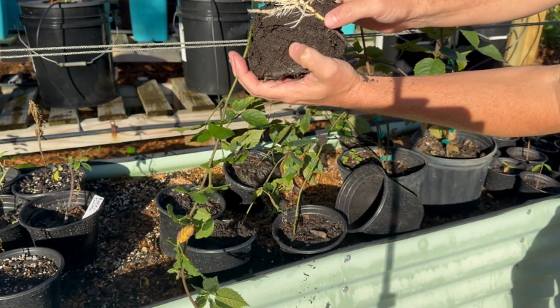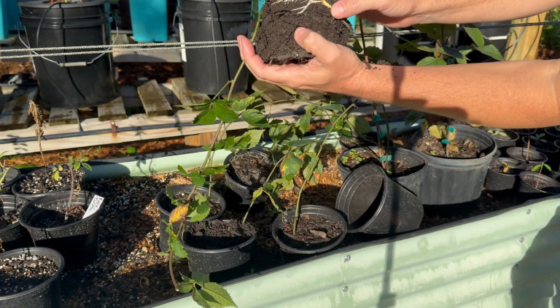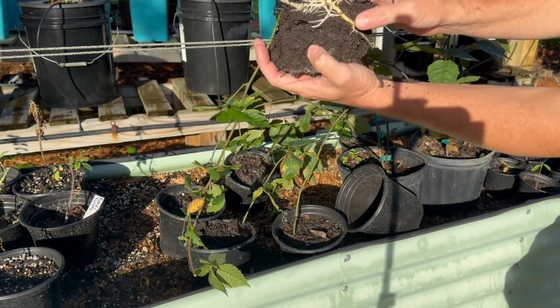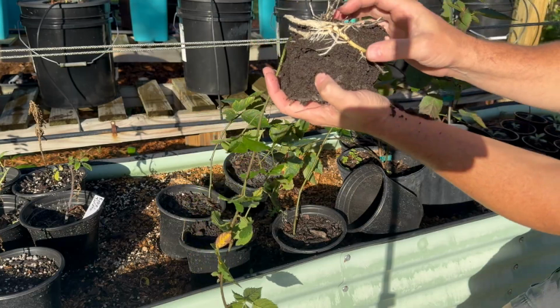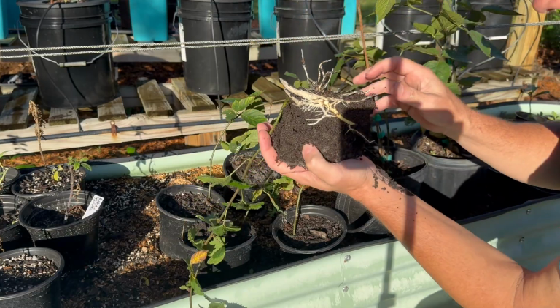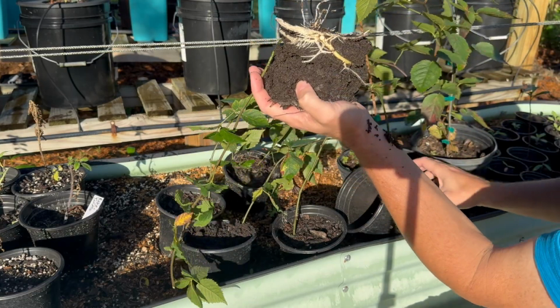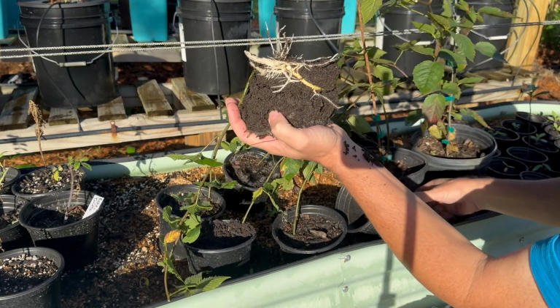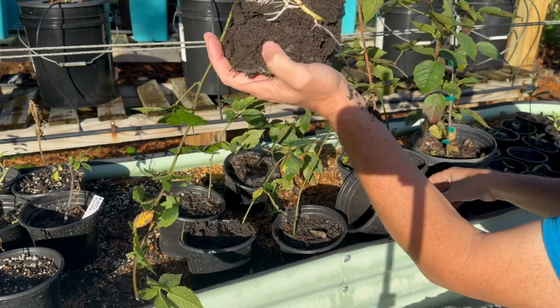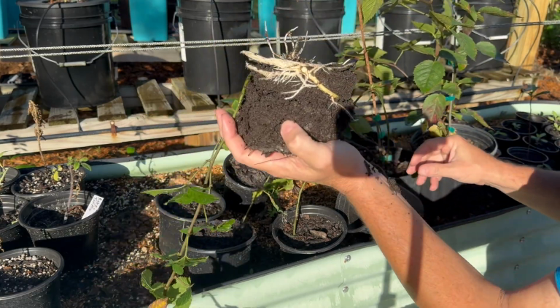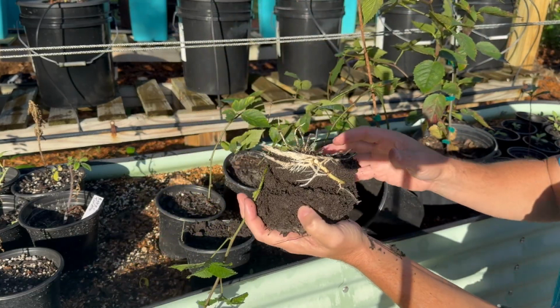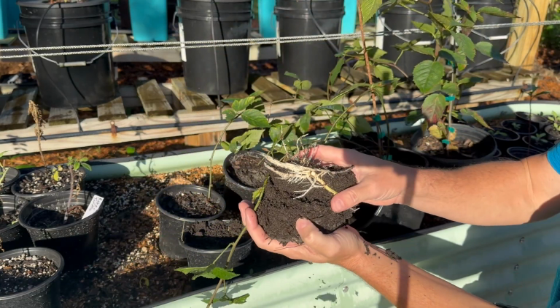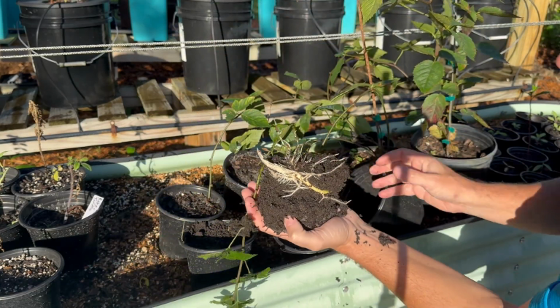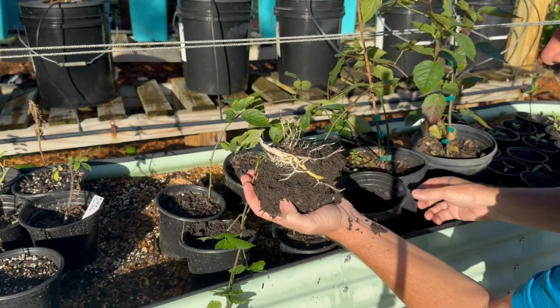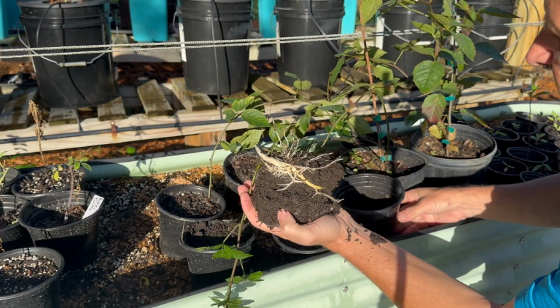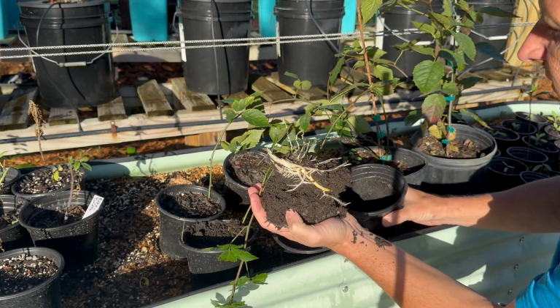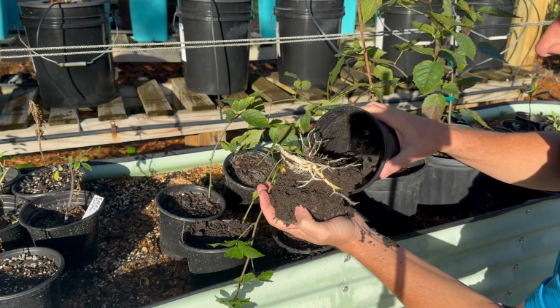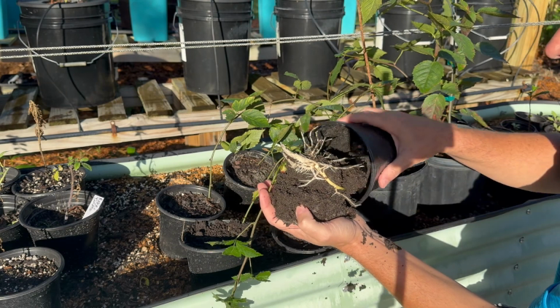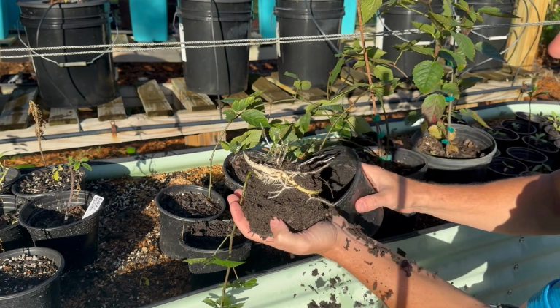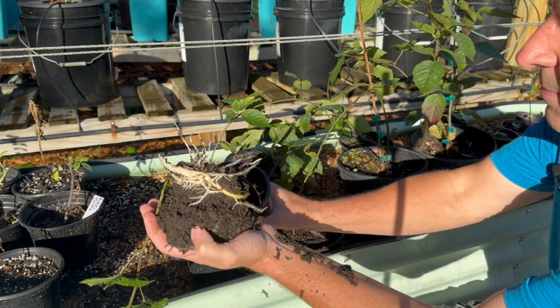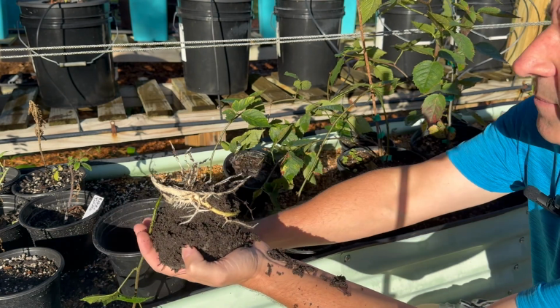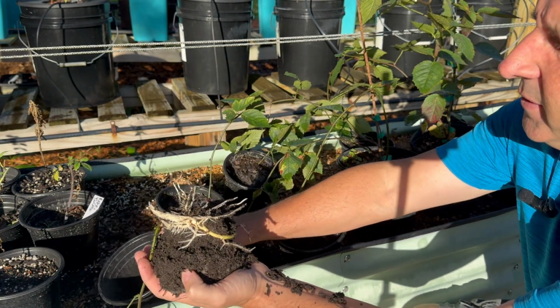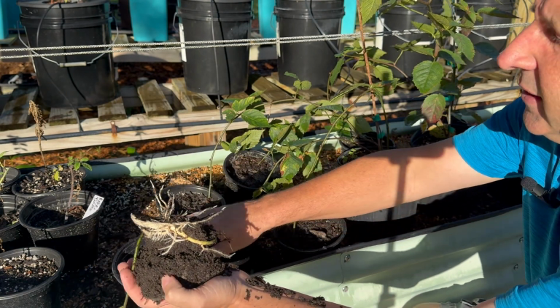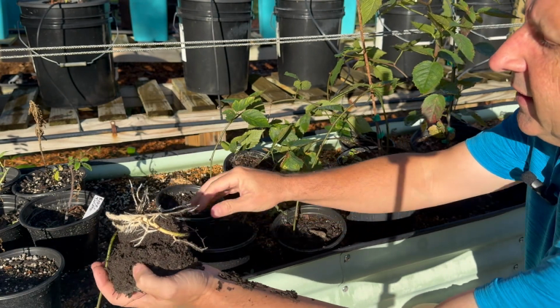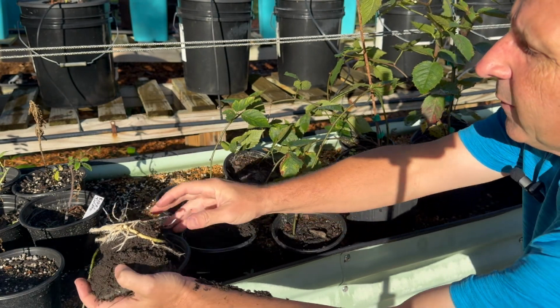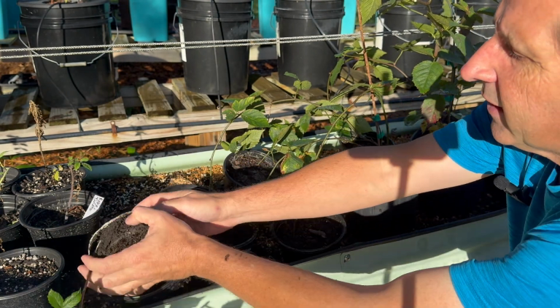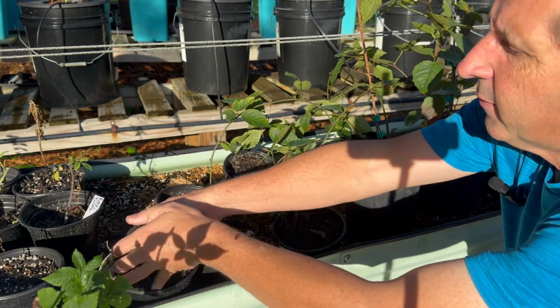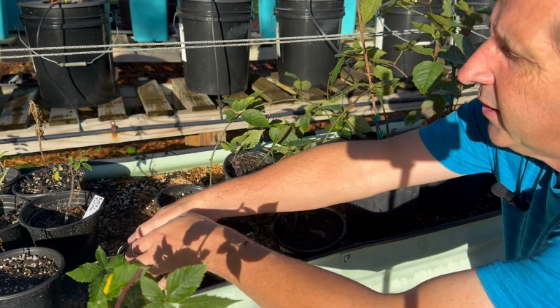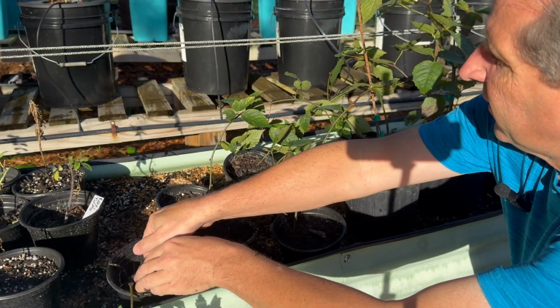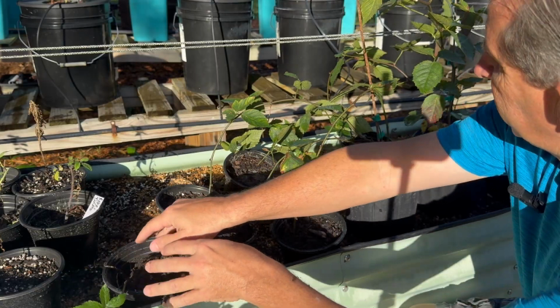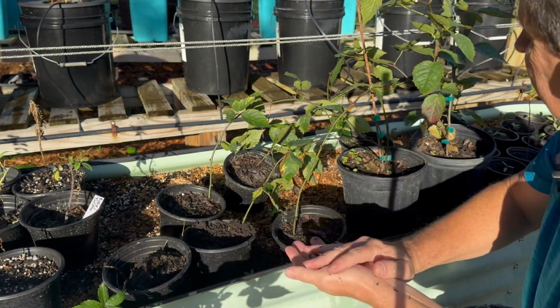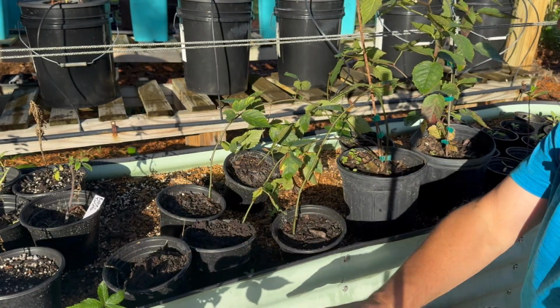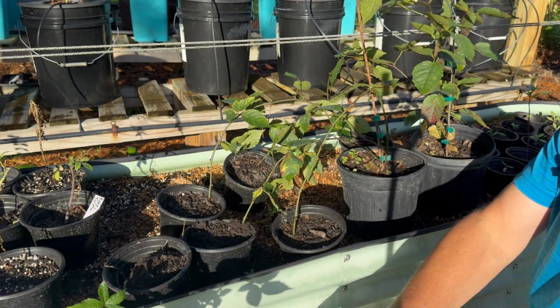It's almost like an air layer, how we did it. I'm gonna put a little more dirt in this pot and pot it back up, let it go, pop back up and we'll let it grow.